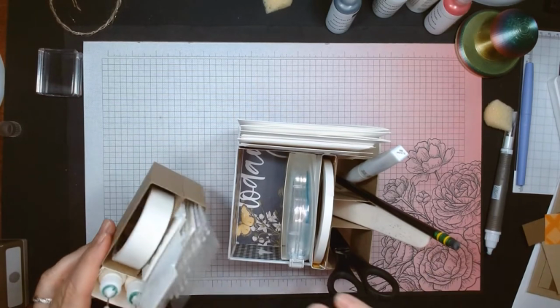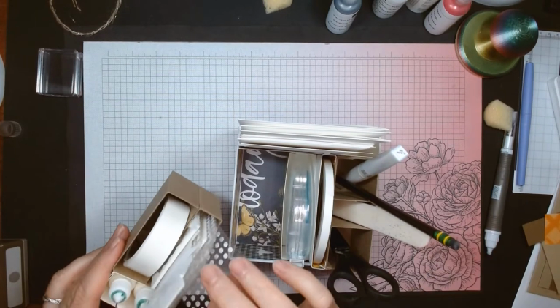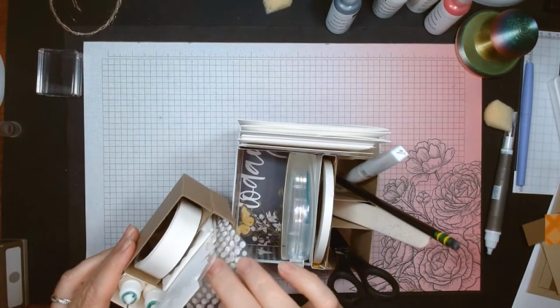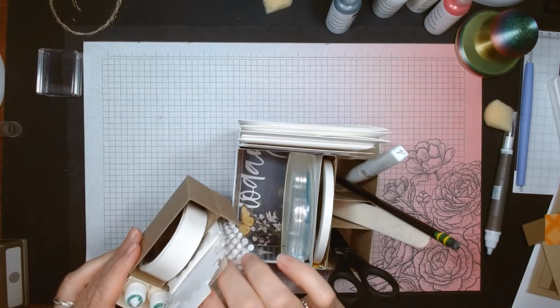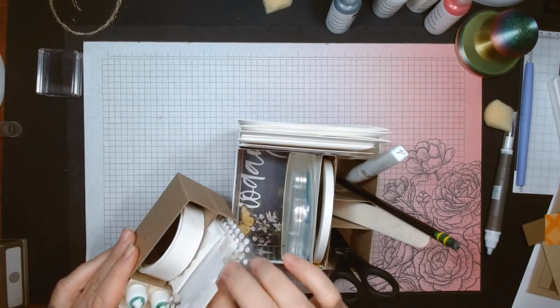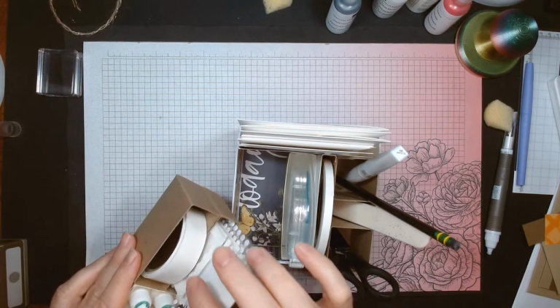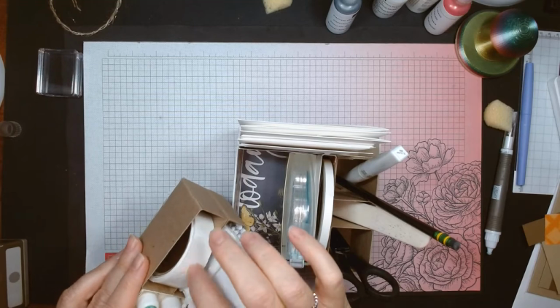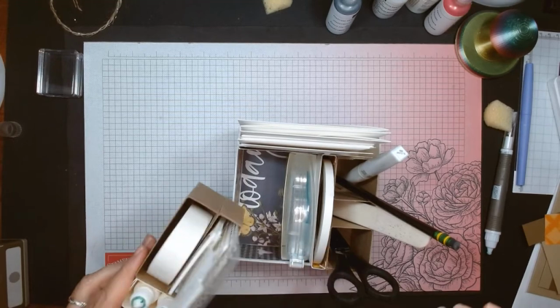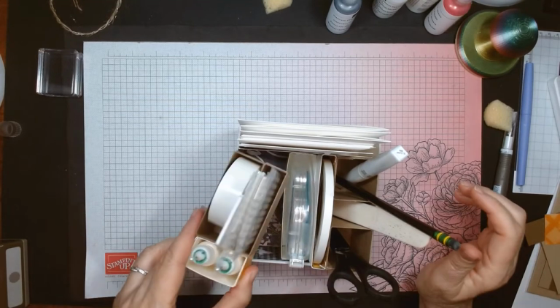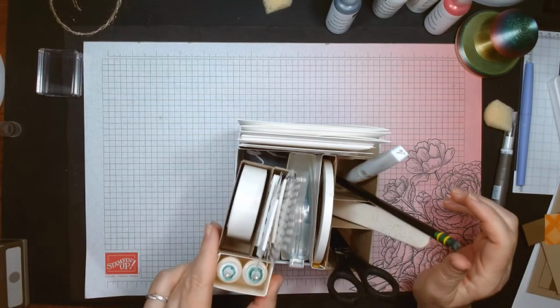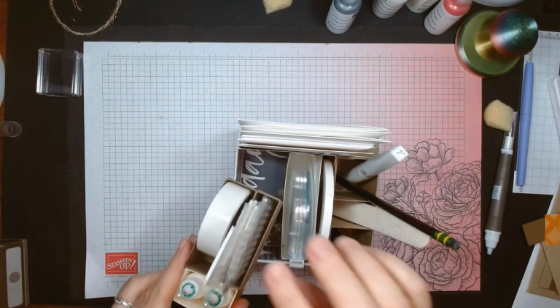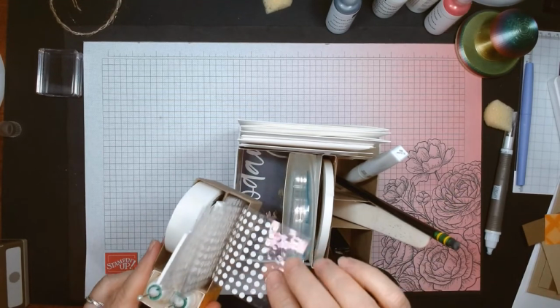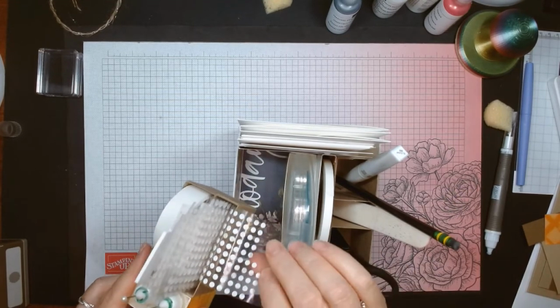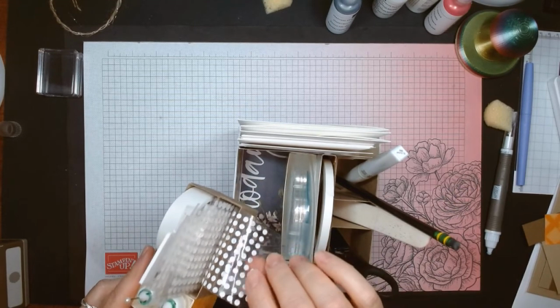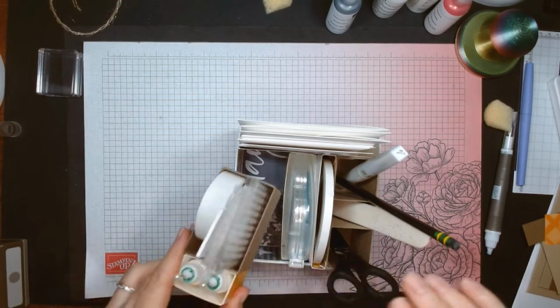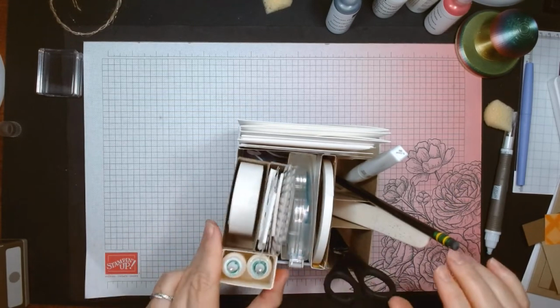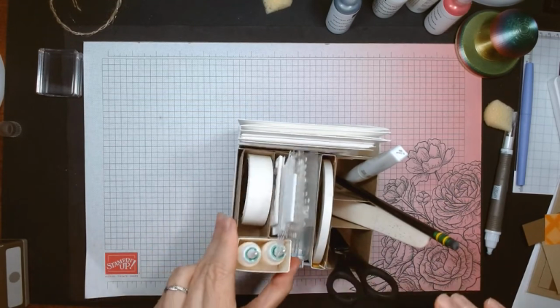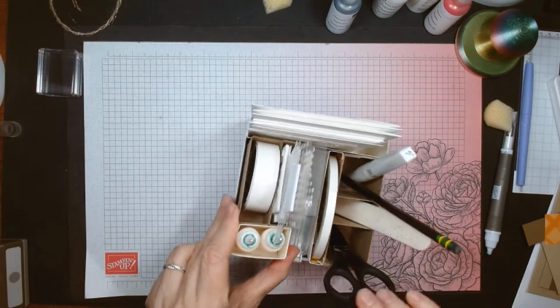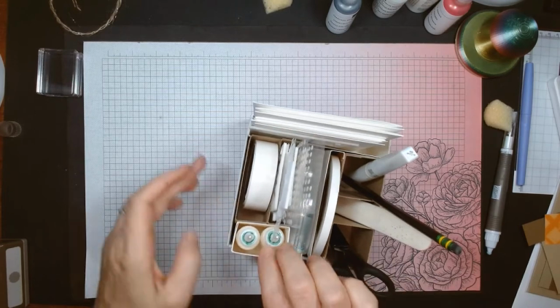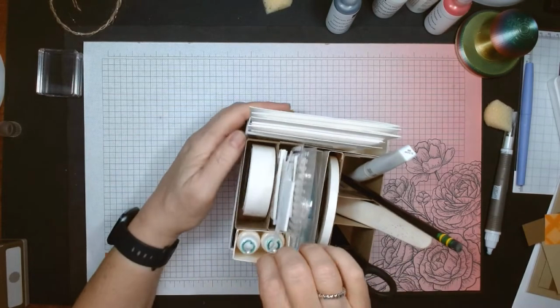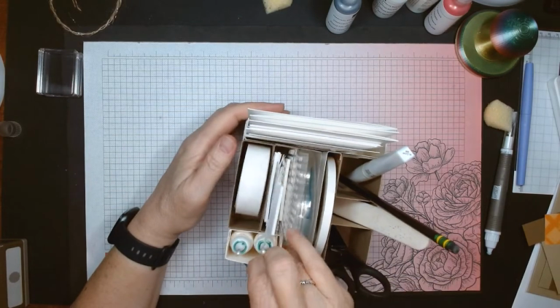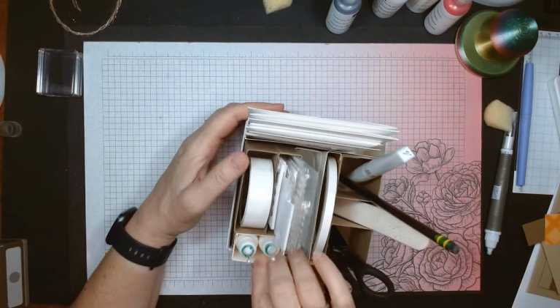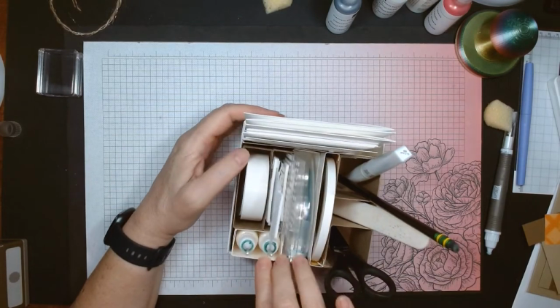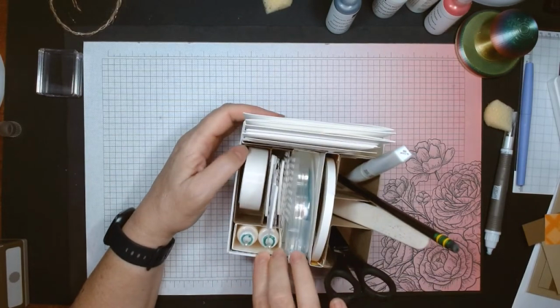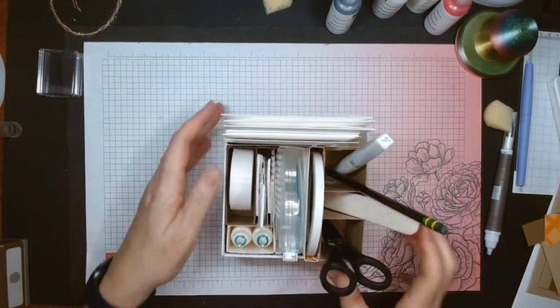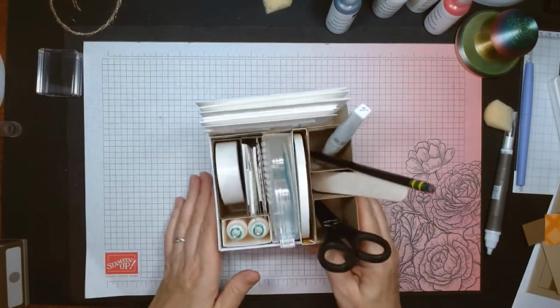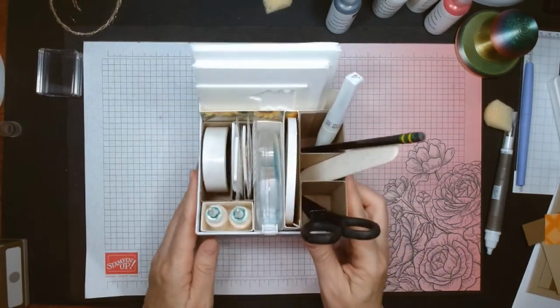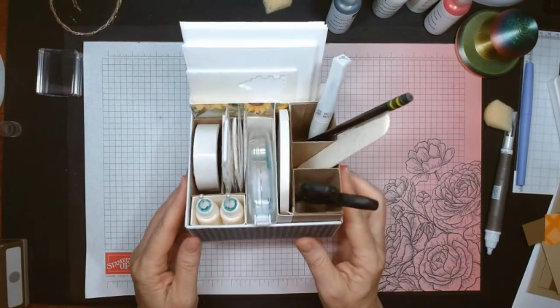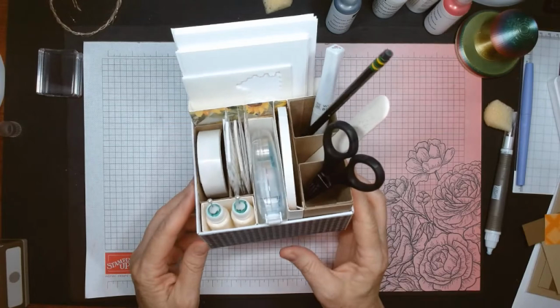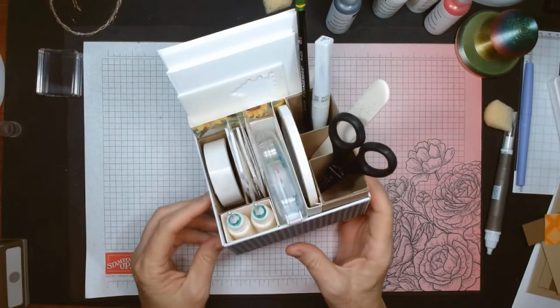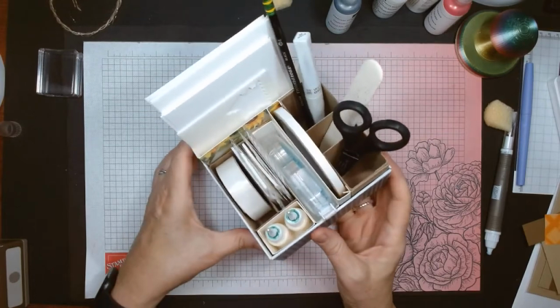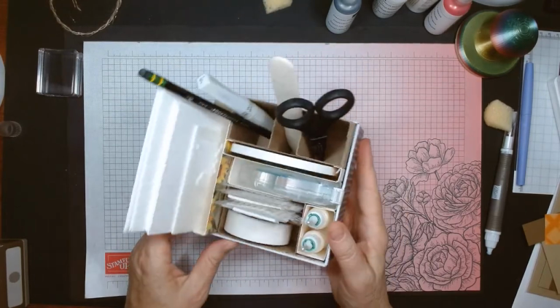I have glue dots, more dimensionals, more glue dots — these are the glue dots you get with Paper Pumpkin, so I keep those and use them in class. And all that just fits in there so nicely.